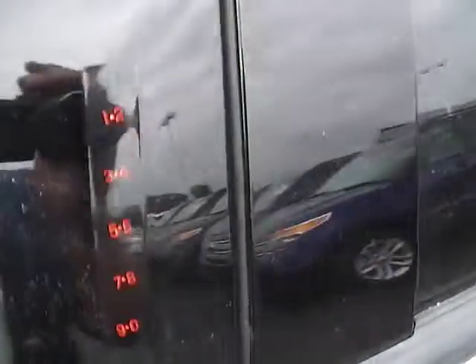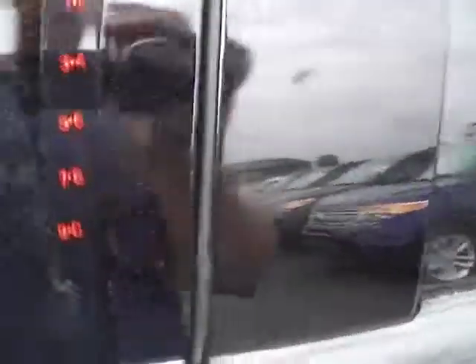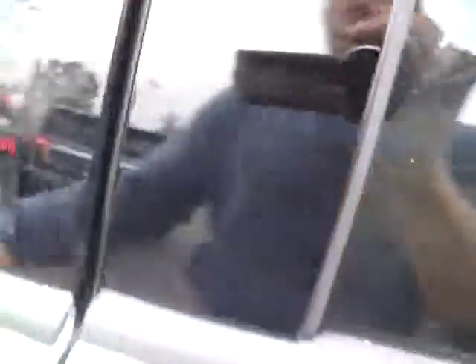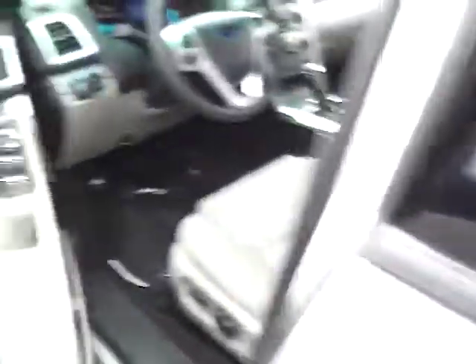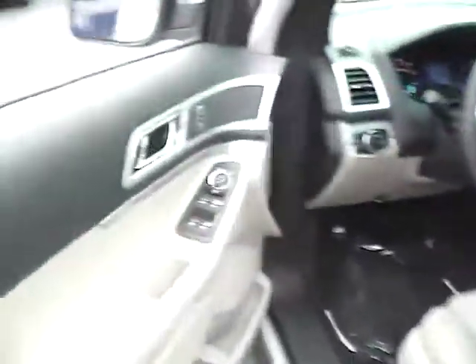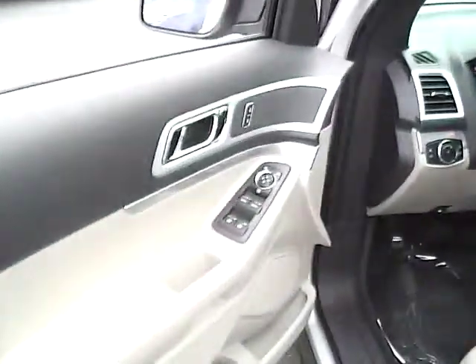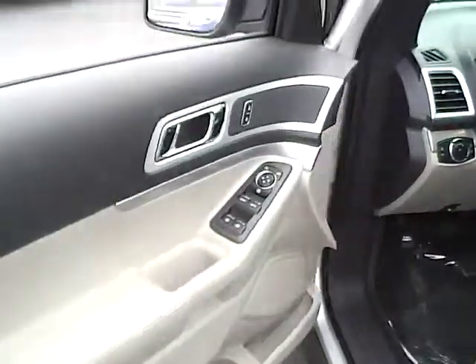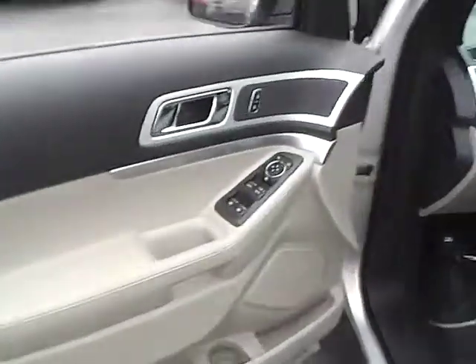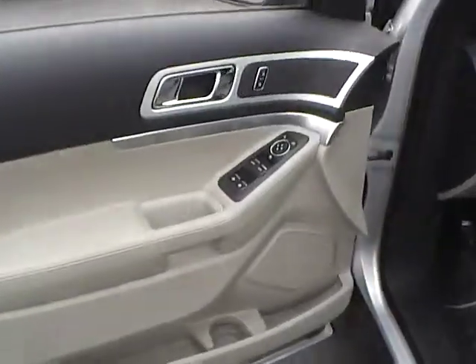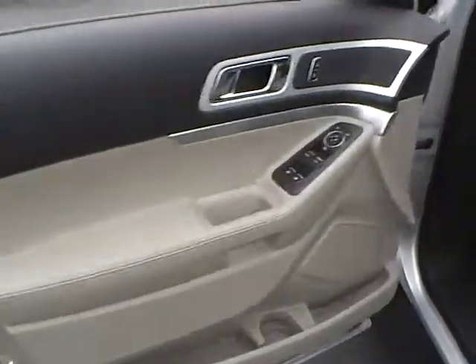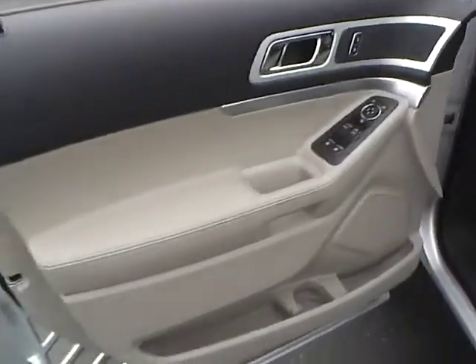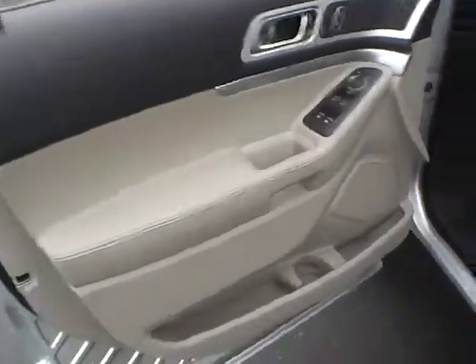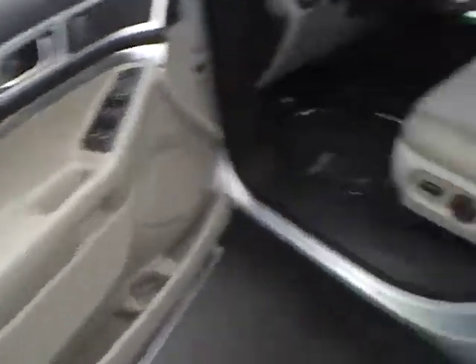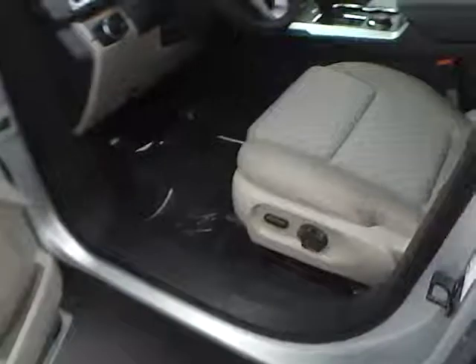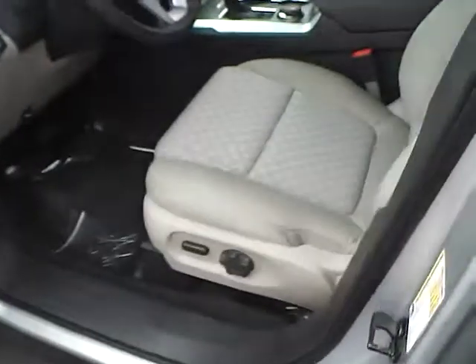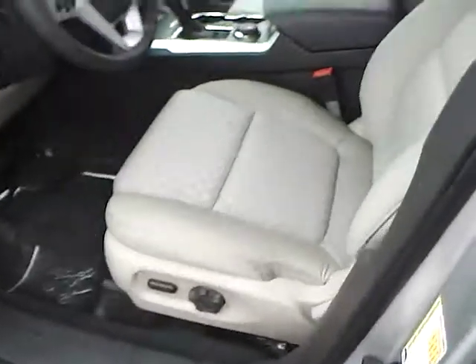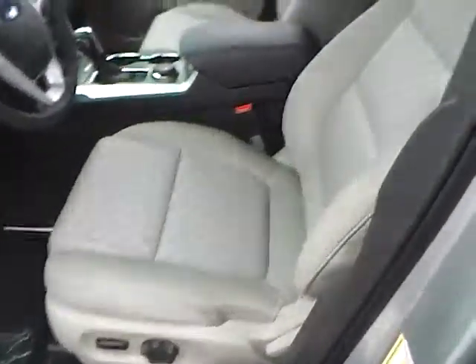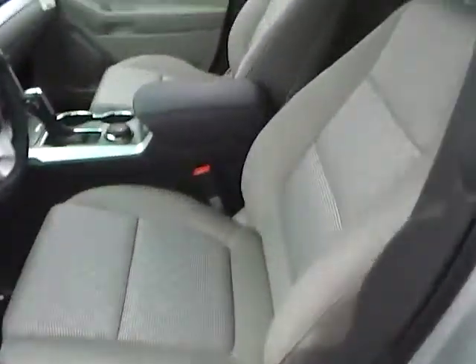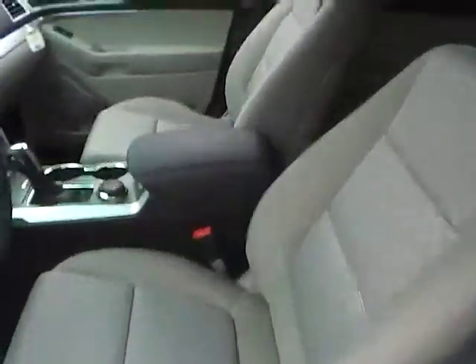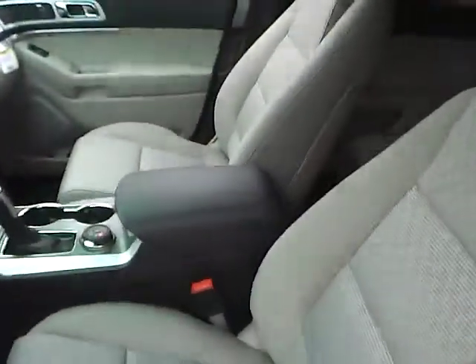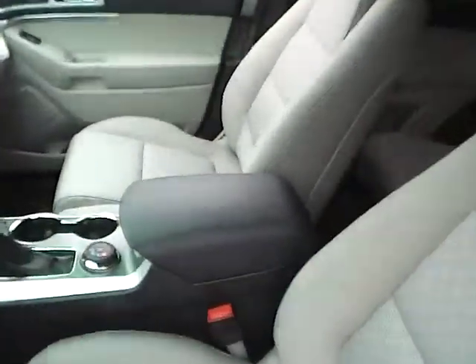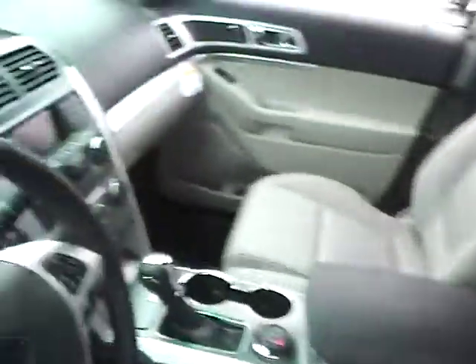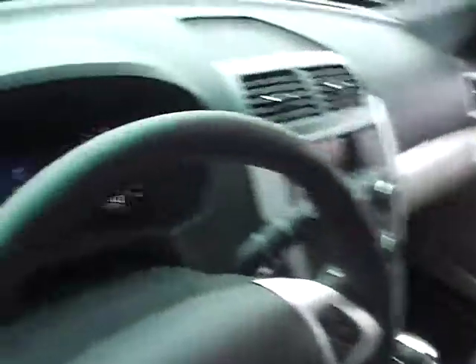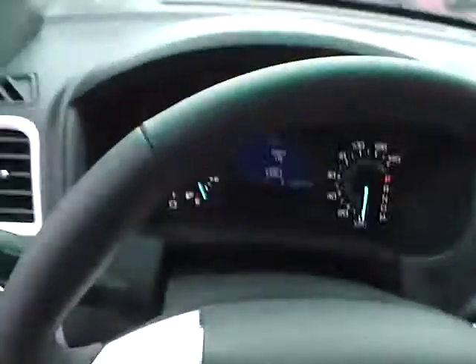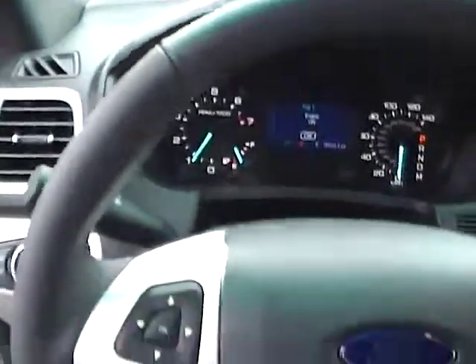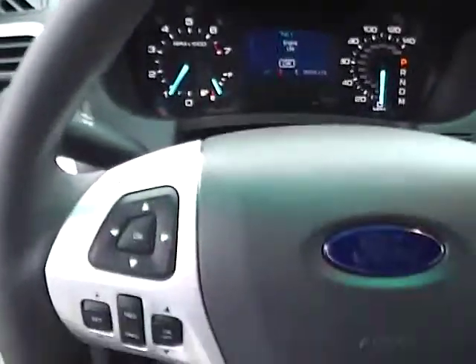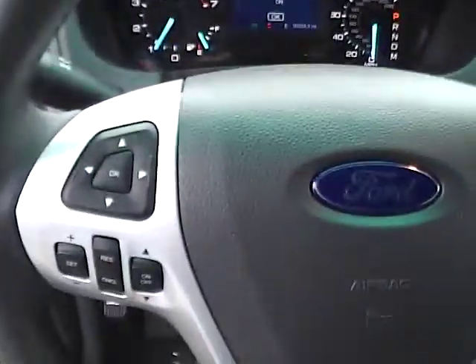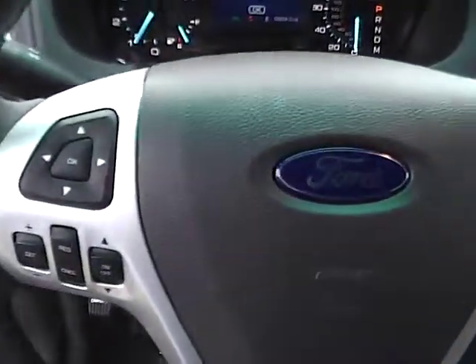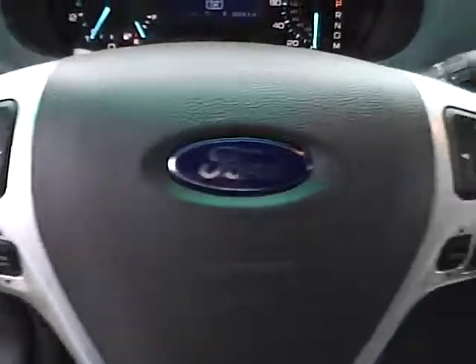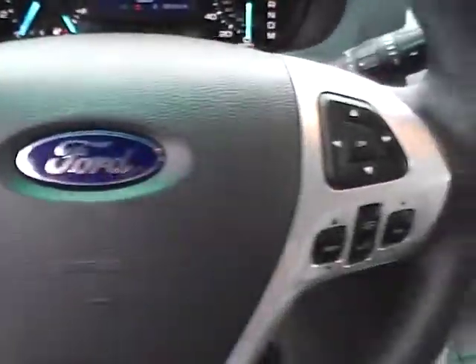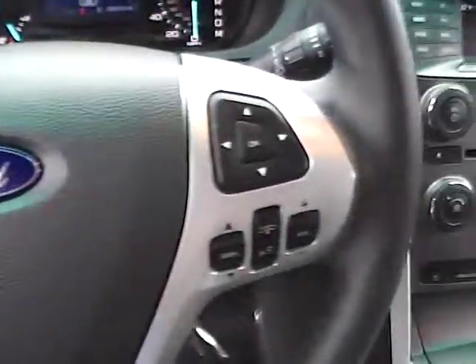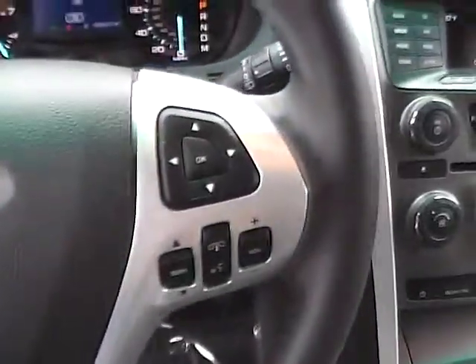Inside, you'll find keypad entry, power locks, power windows, power heated mirrors, a power driver seat, and a leather wrapped steering wheel with audio controls.